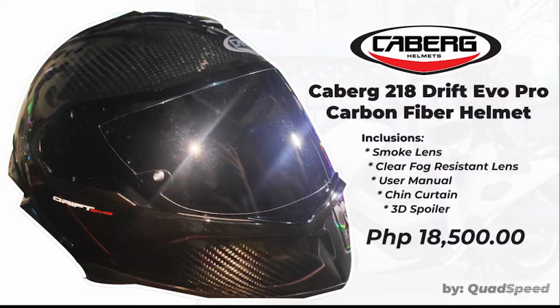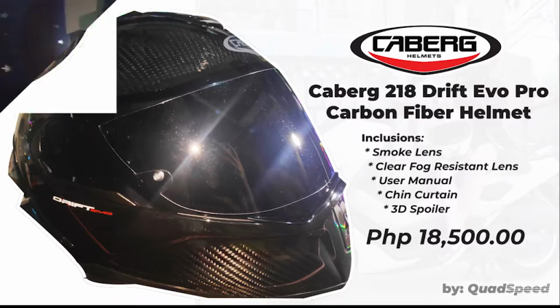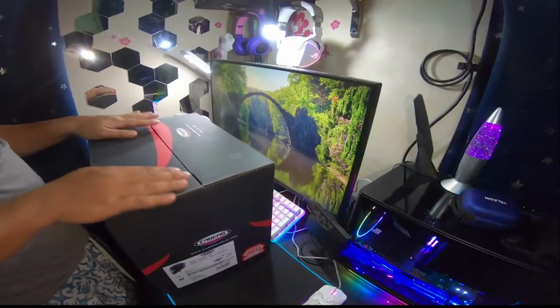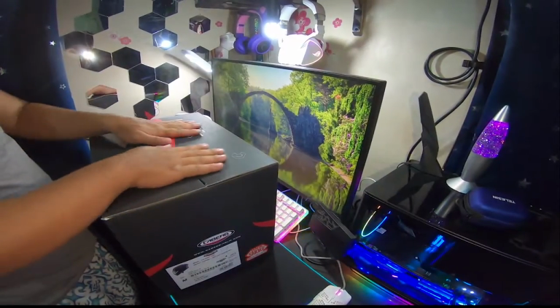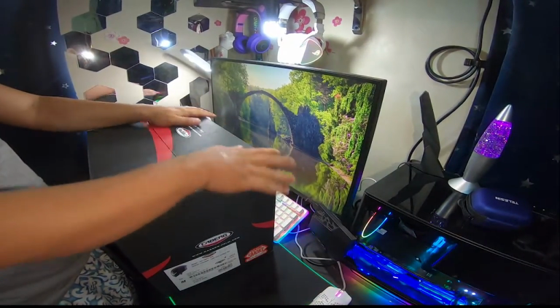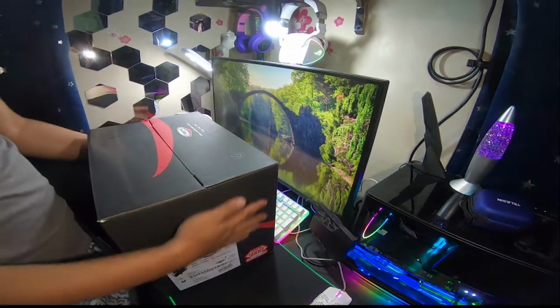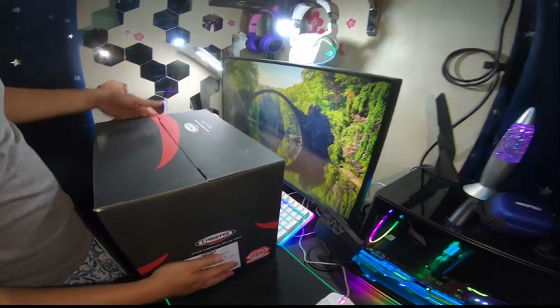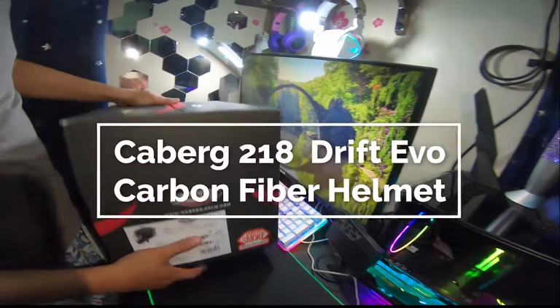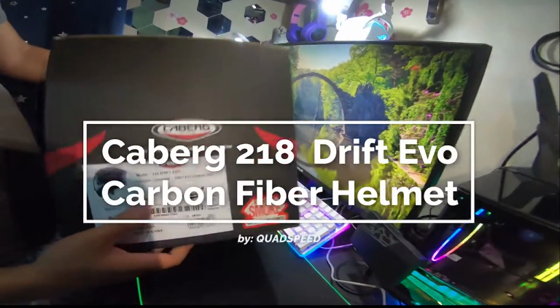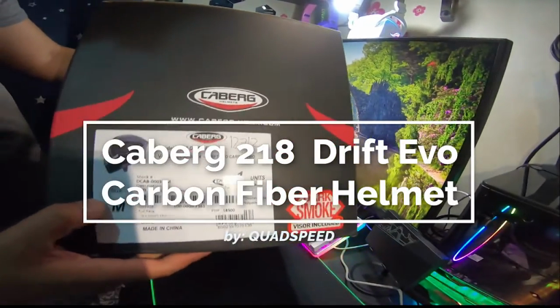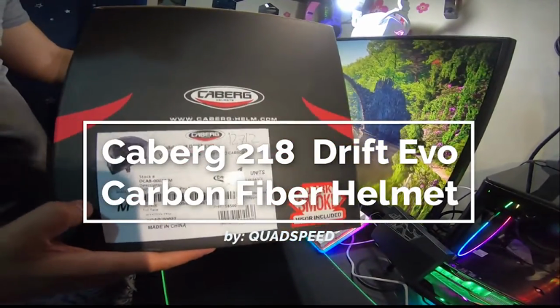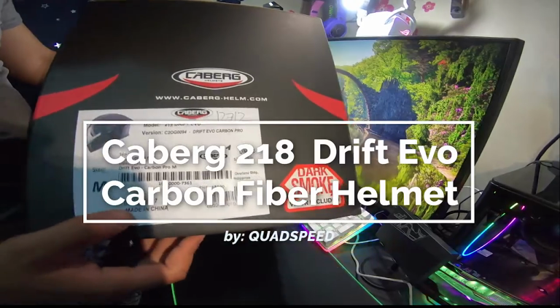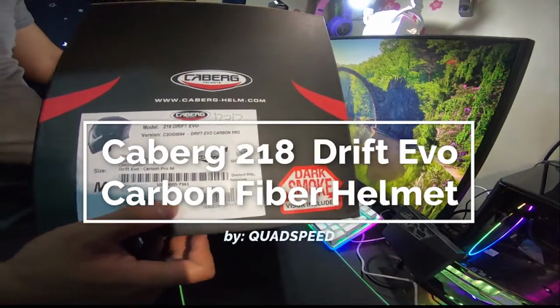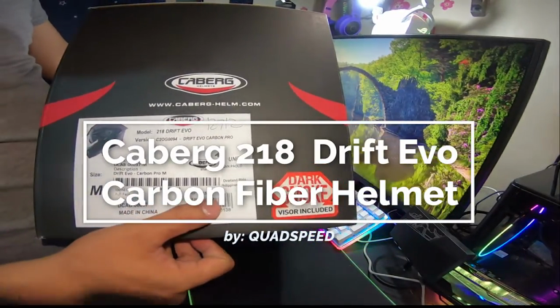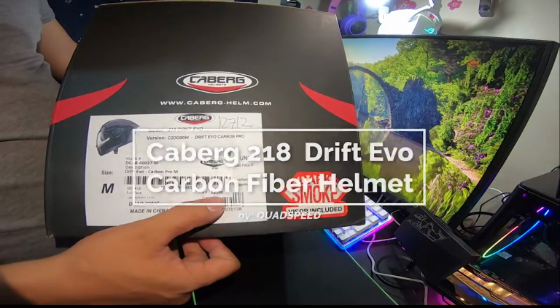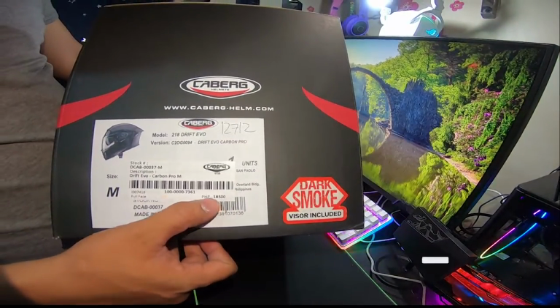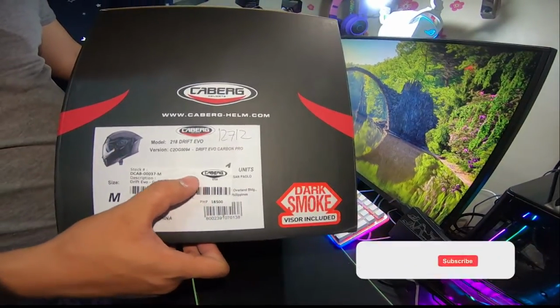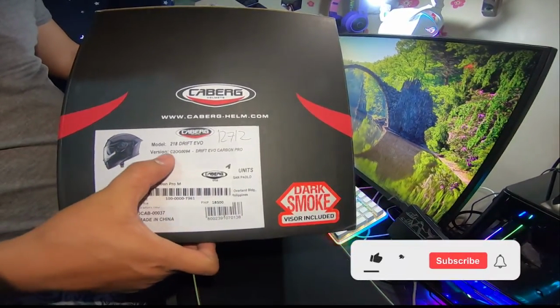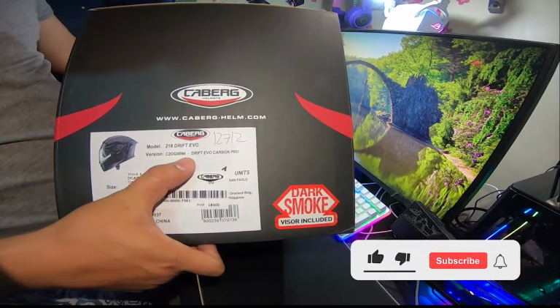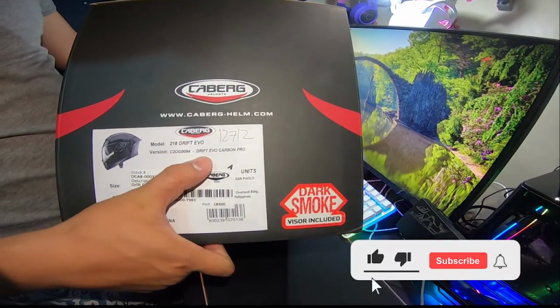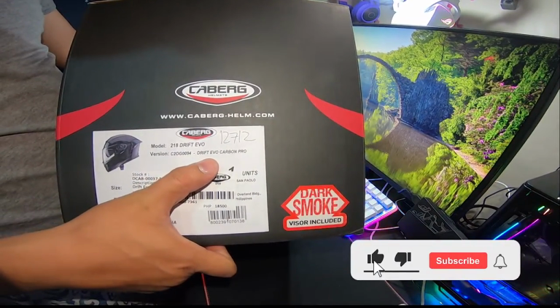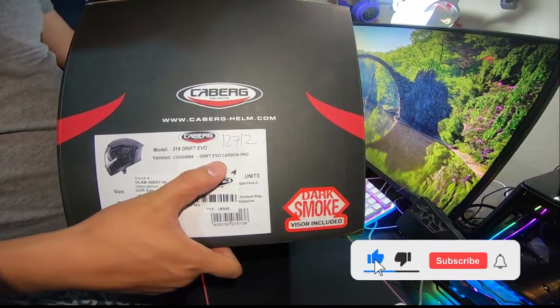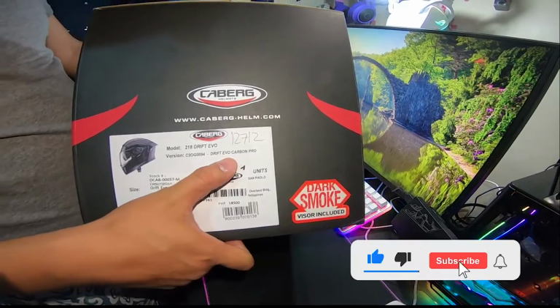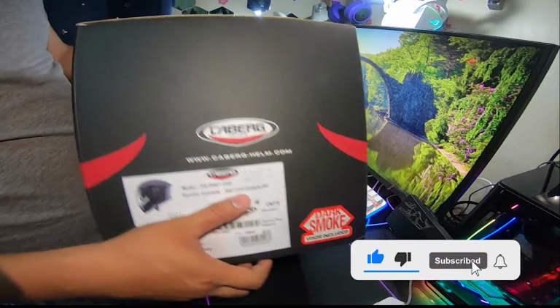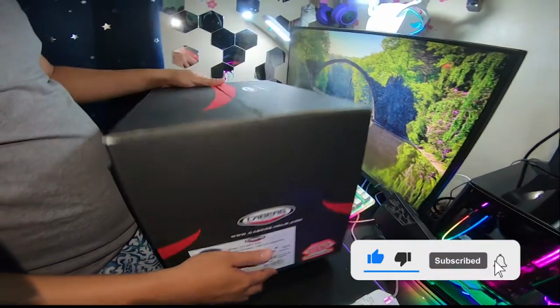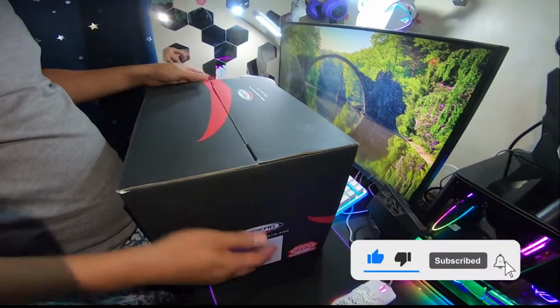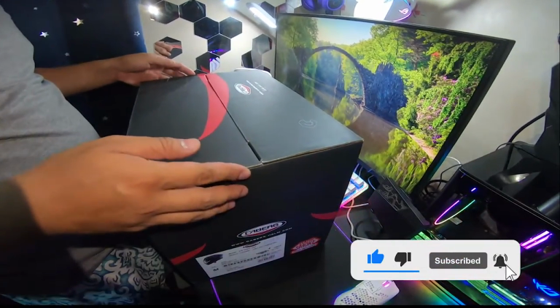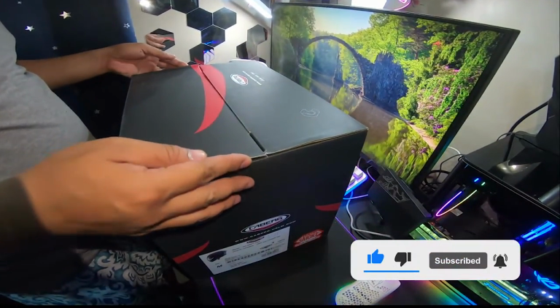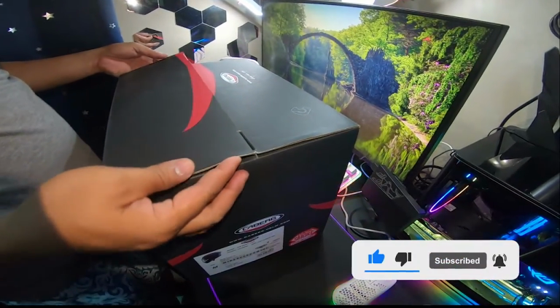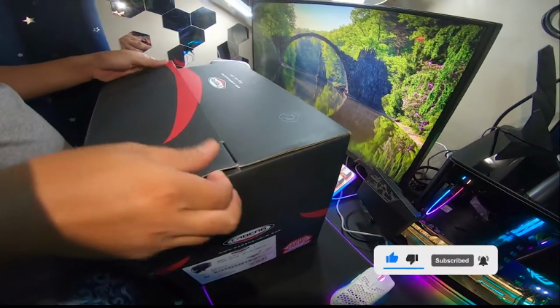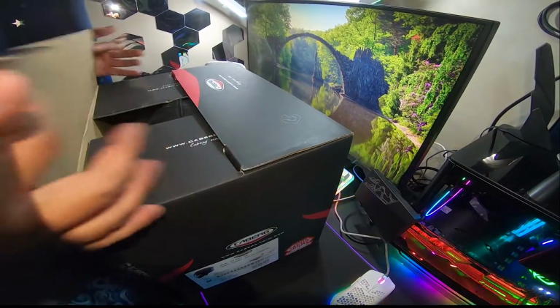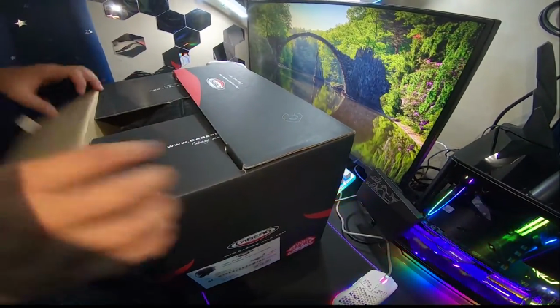Hello everyone! Welcome to our channel! Now we're unboxing the Kaberg 218 Drift Evo Carbon Fiber Helmet. If you like our videos, please hit the like button and subscribe for more of our future videos. Thank you very much!